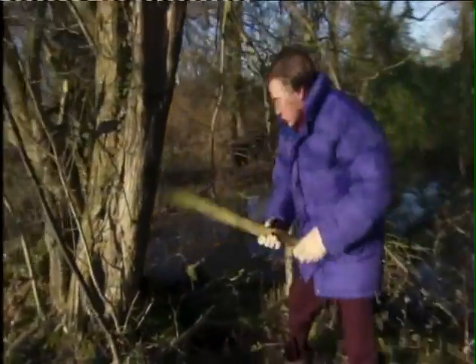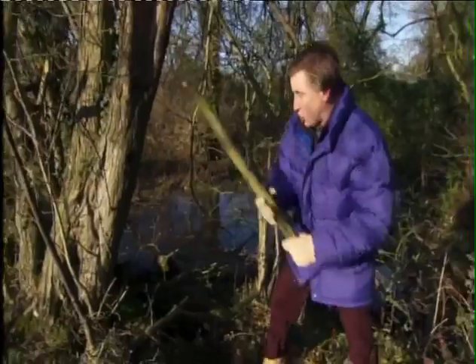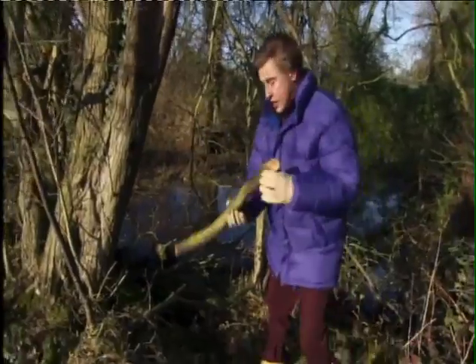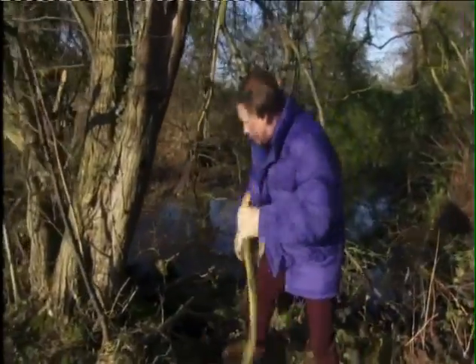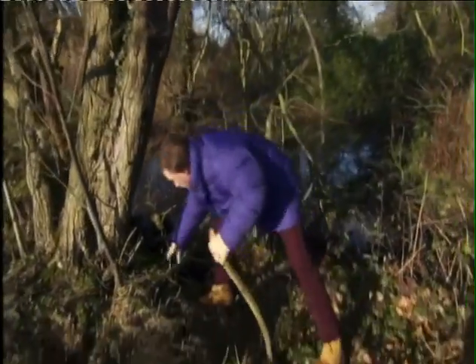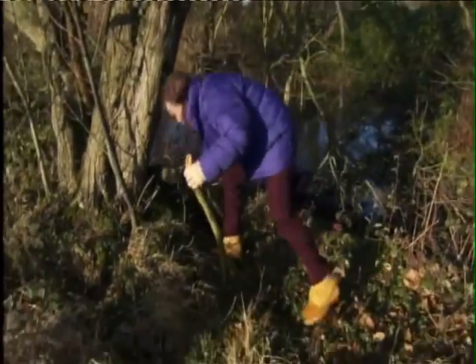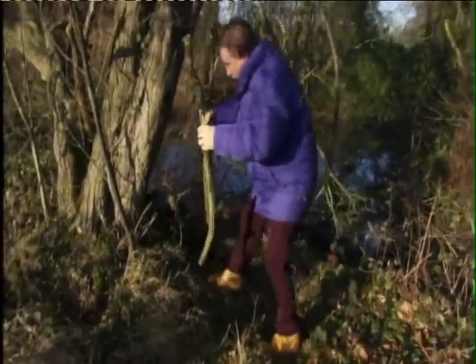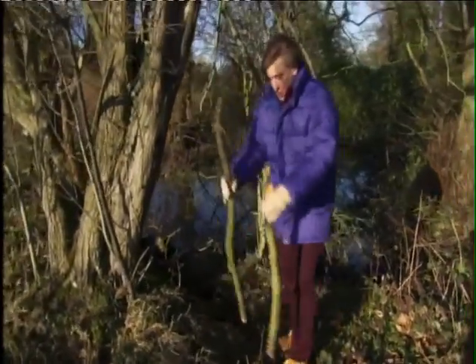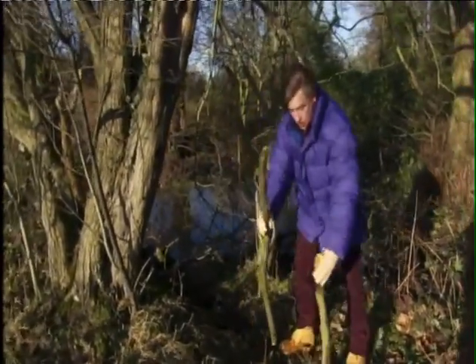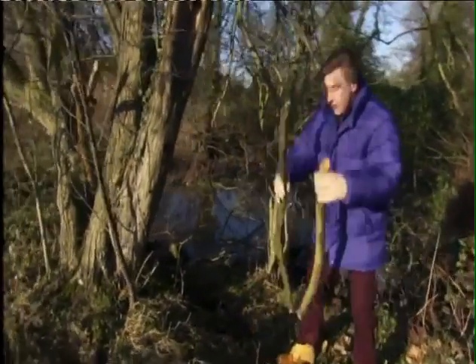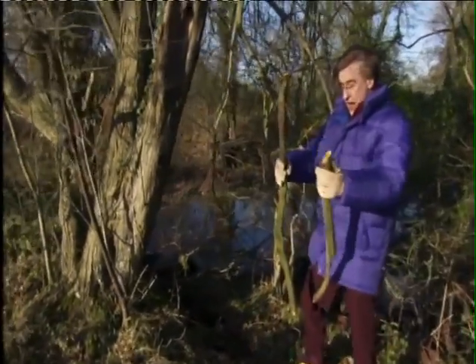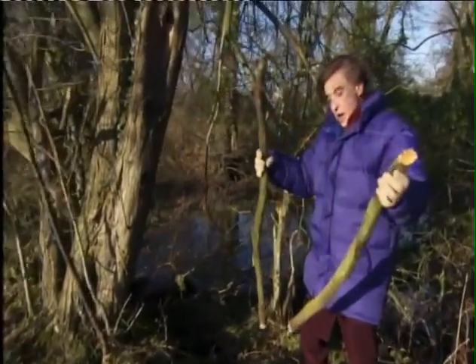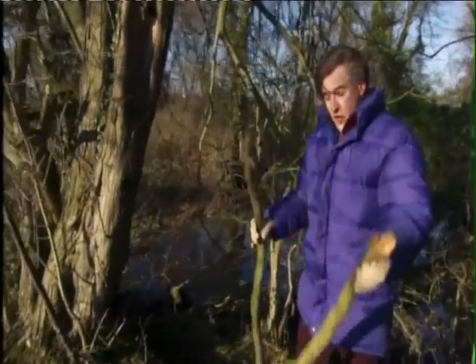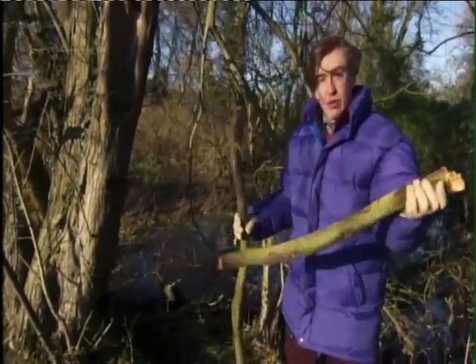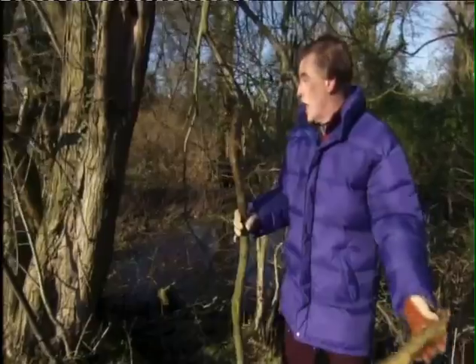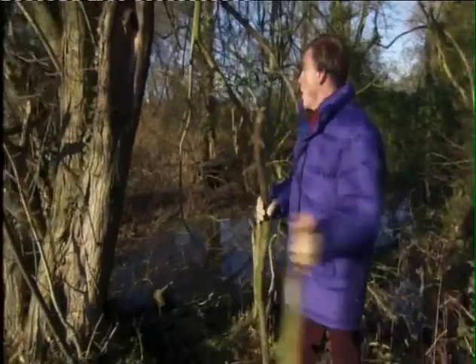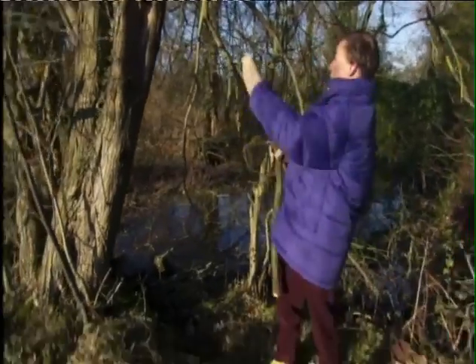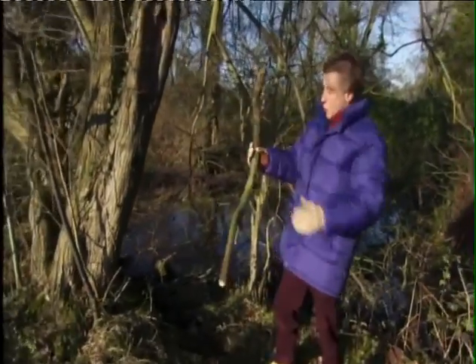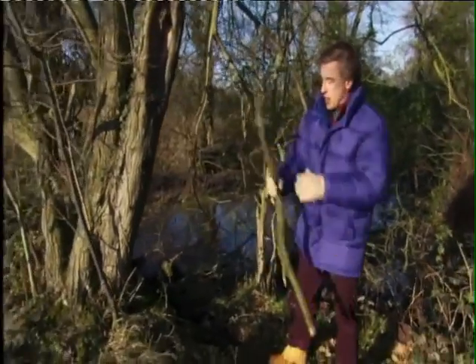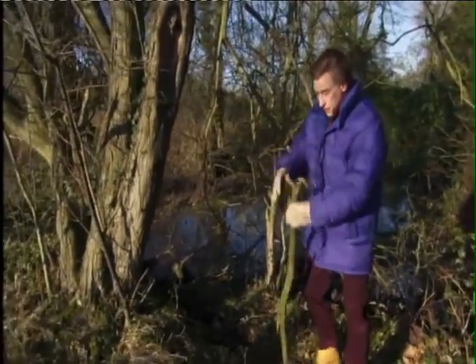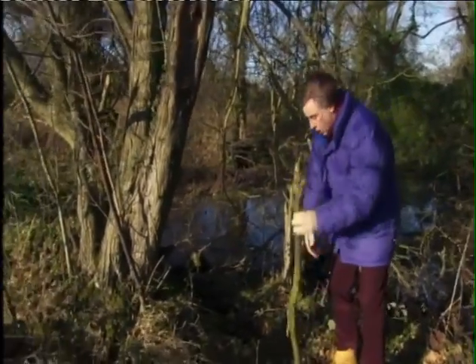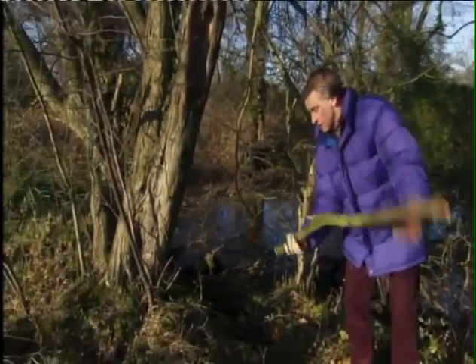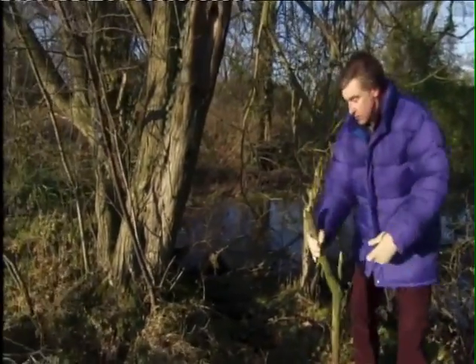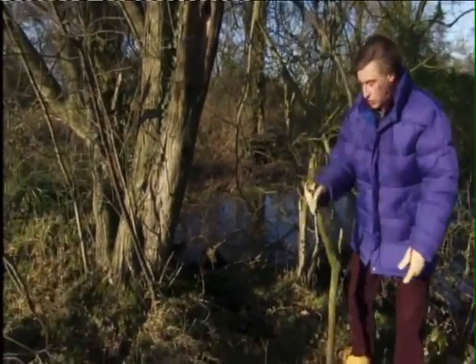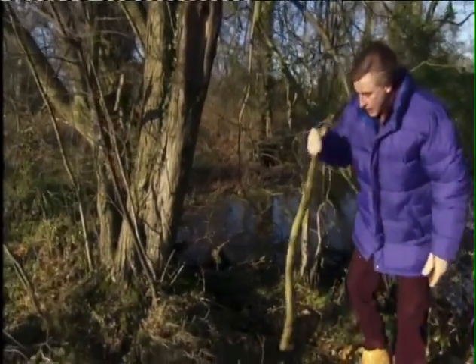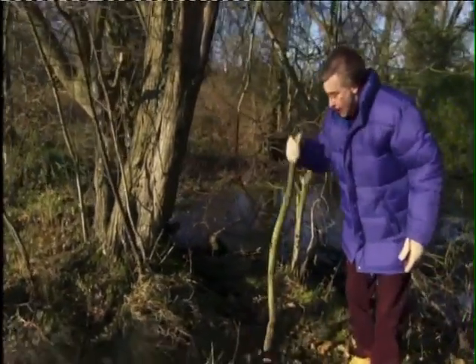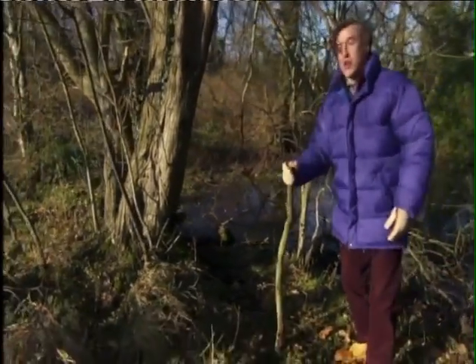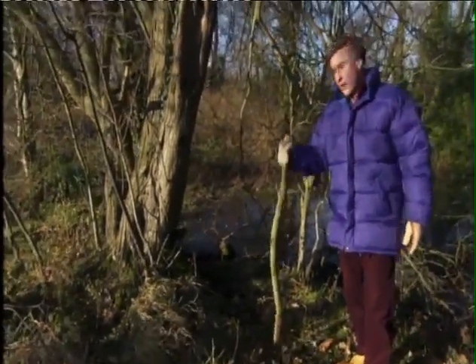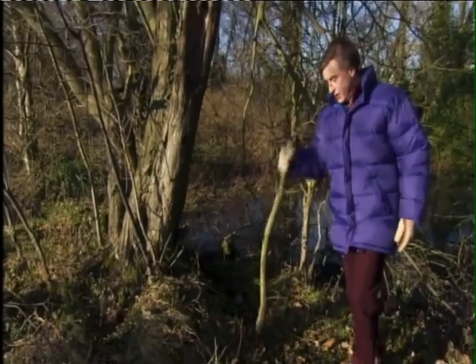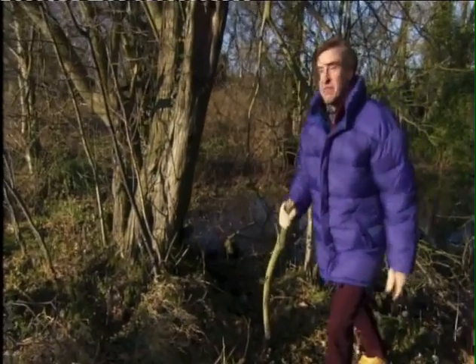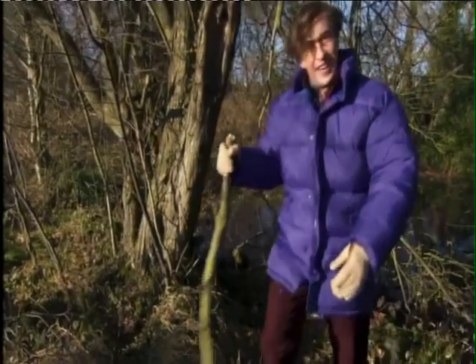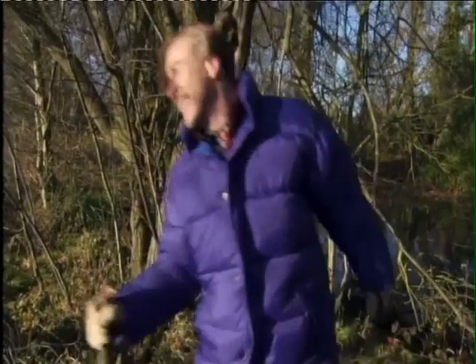Too short. There. You can give that one to a child. Just throw it away — this one. Absolutely perfect. Thank you.